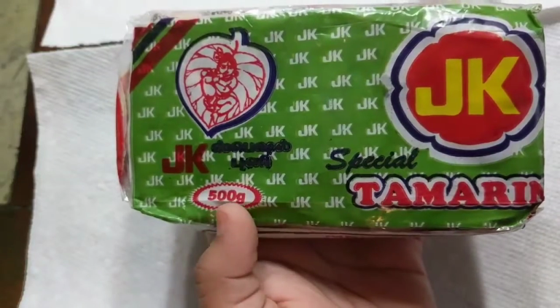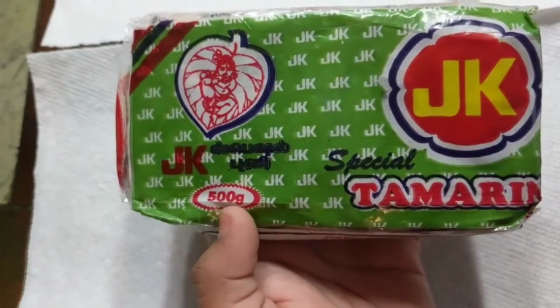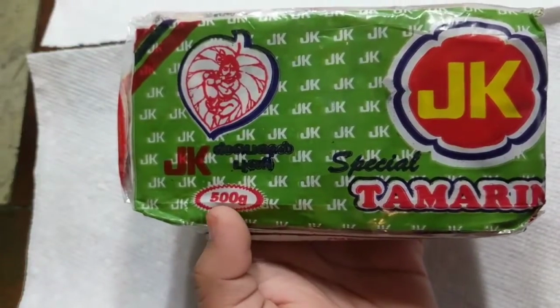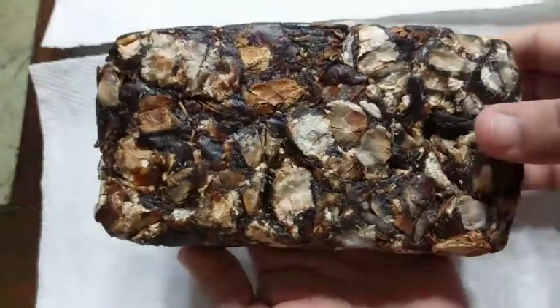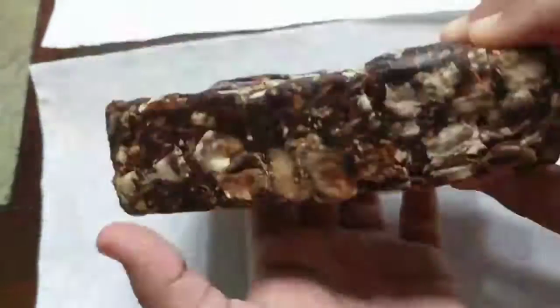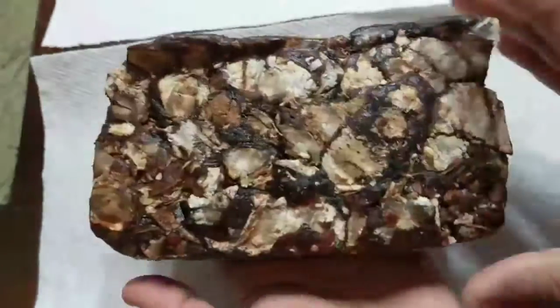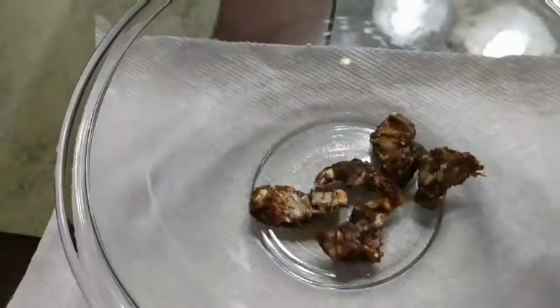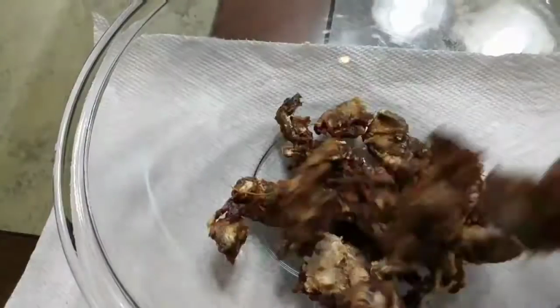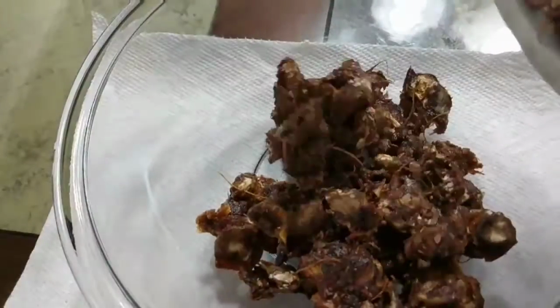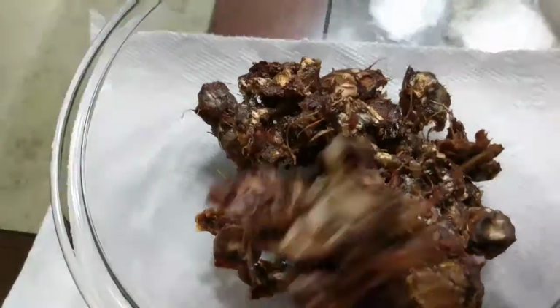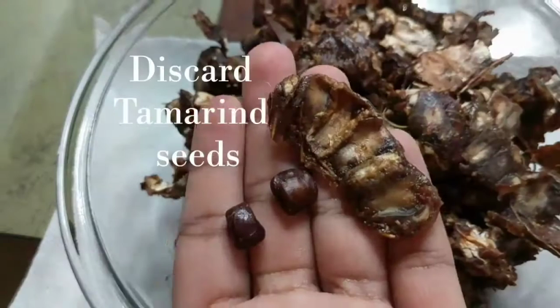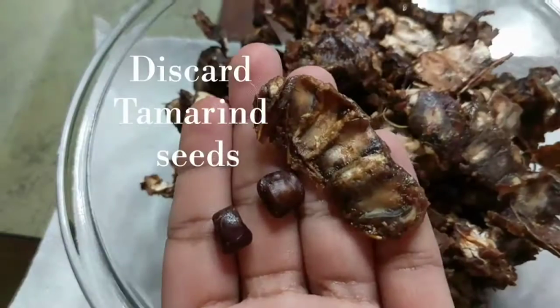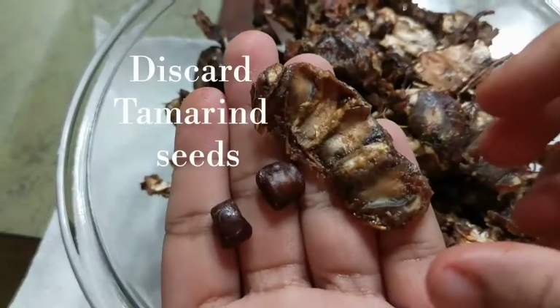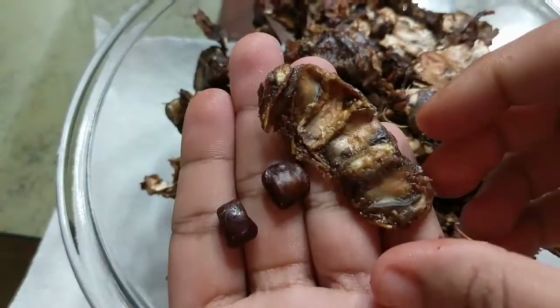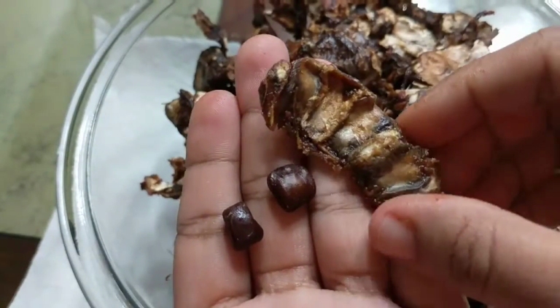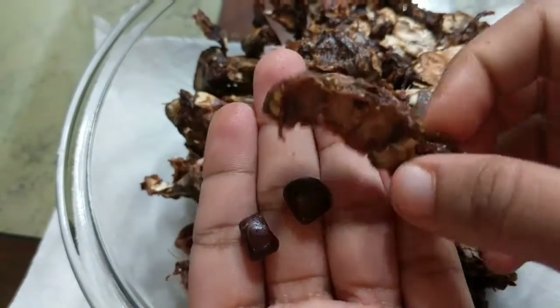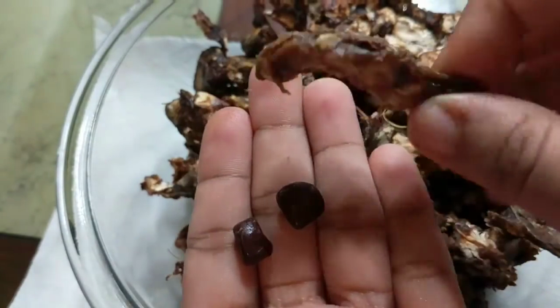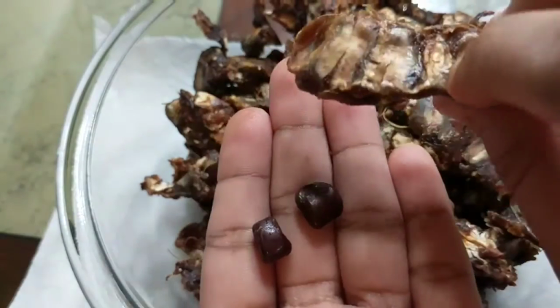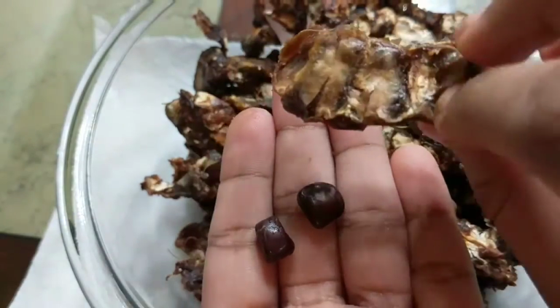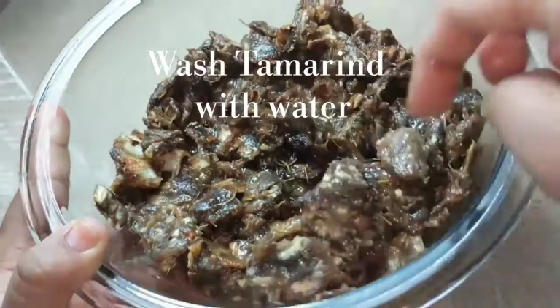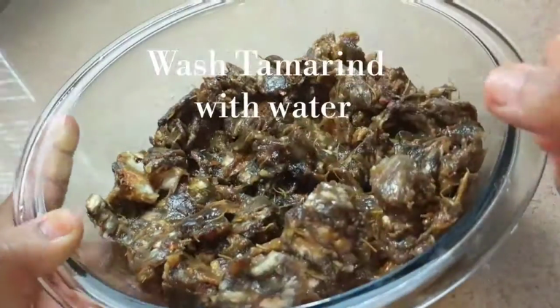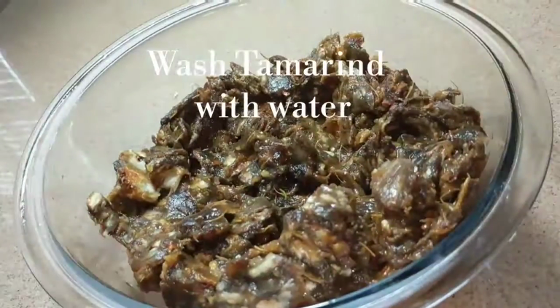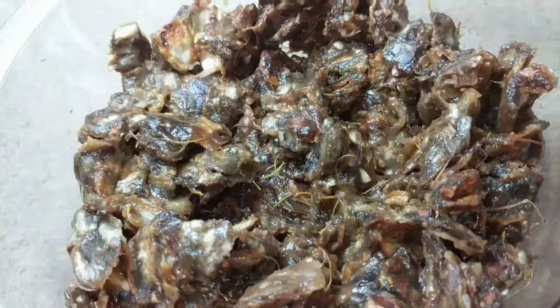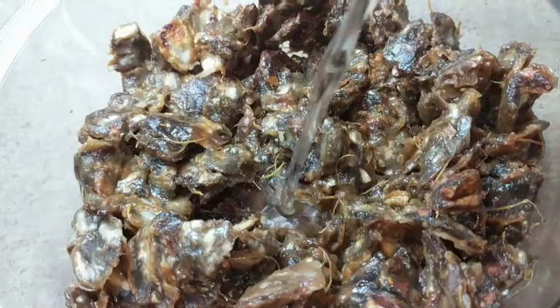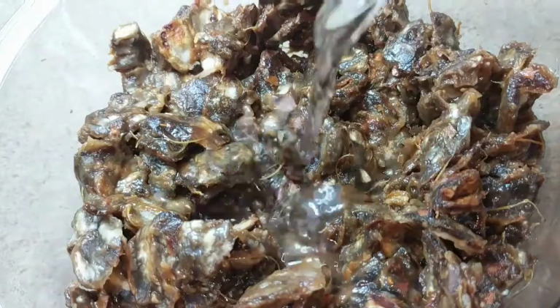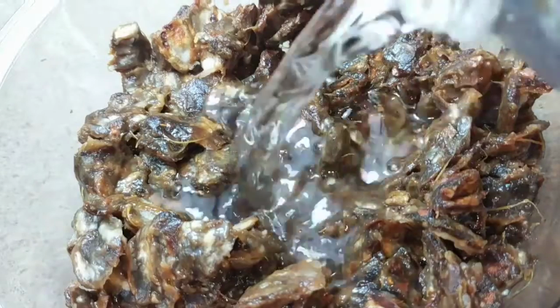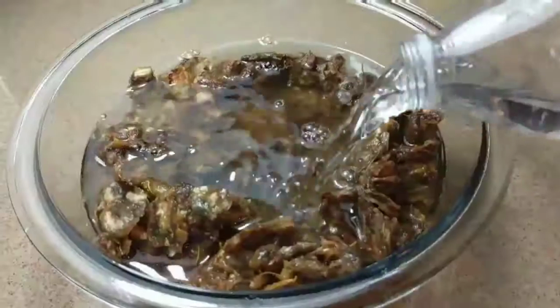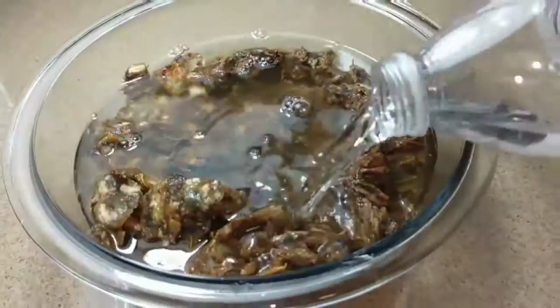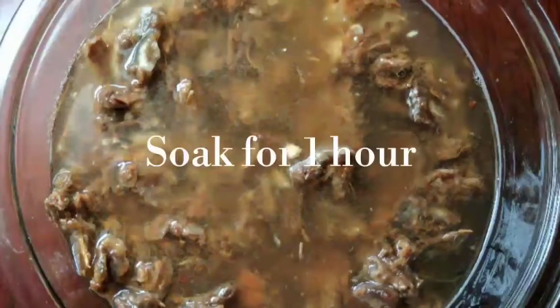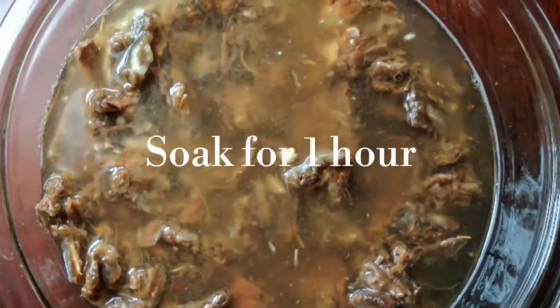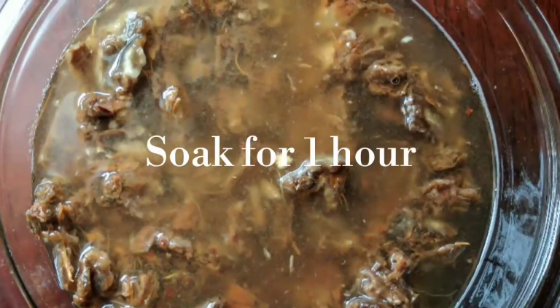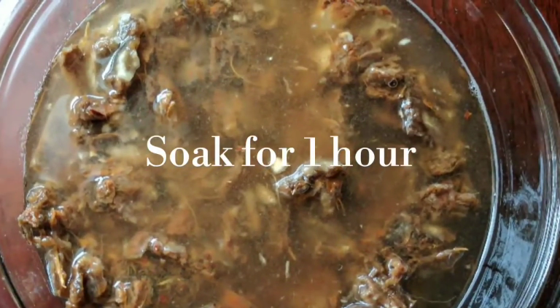To make this paste, take 500 grams of tamarind and chop it into fine pieces and take the tamarind seeds out of it. Wash the tamarind, add 2 glasses of water, and soak for an hour.